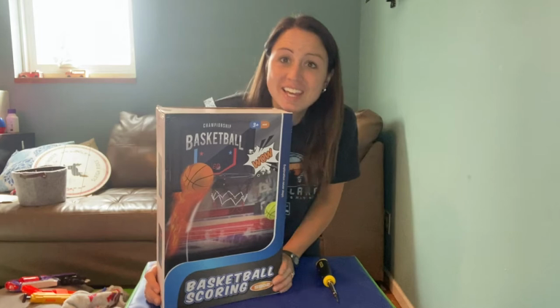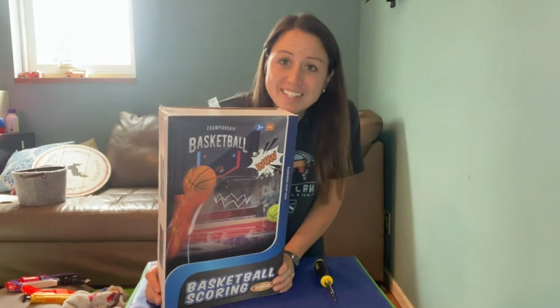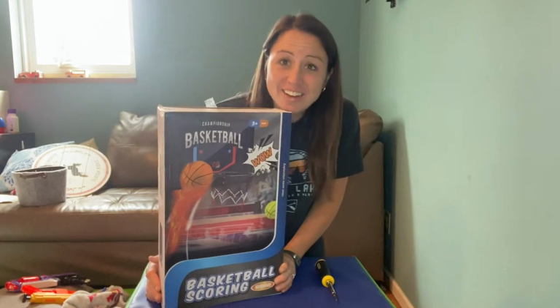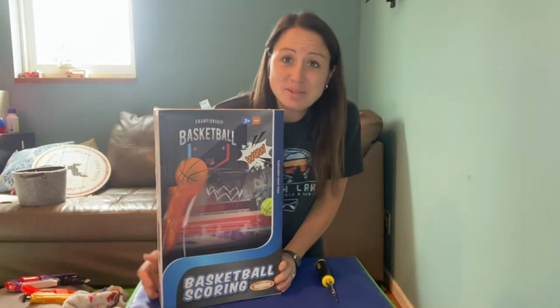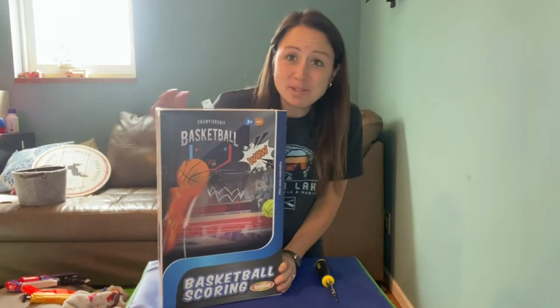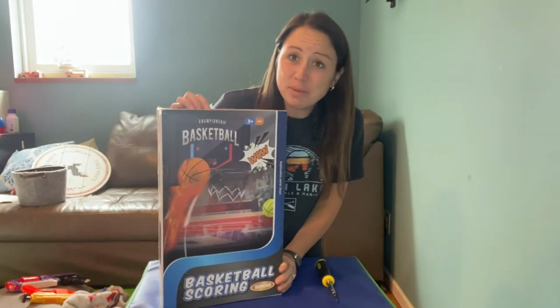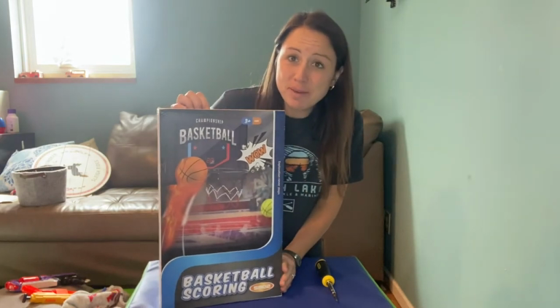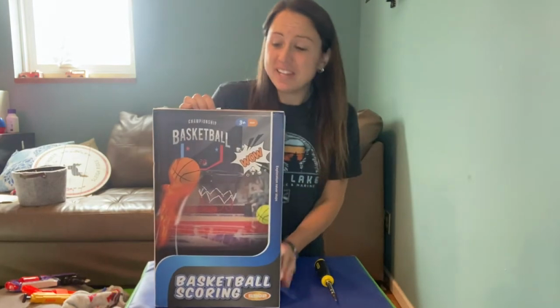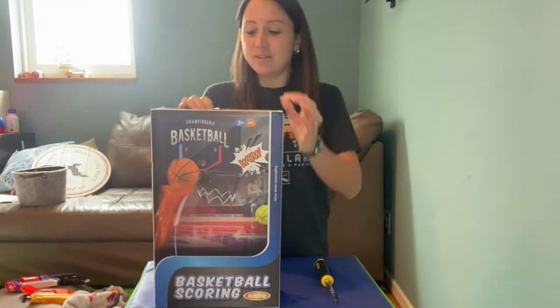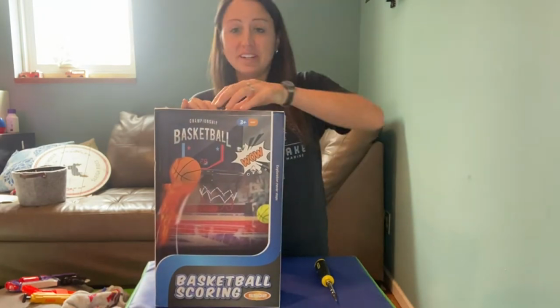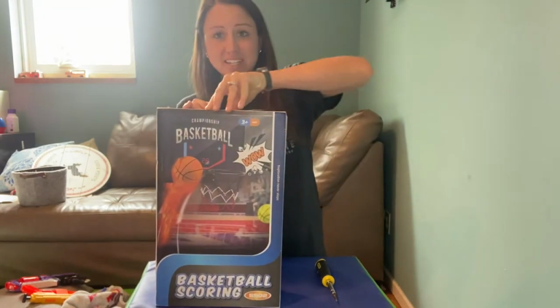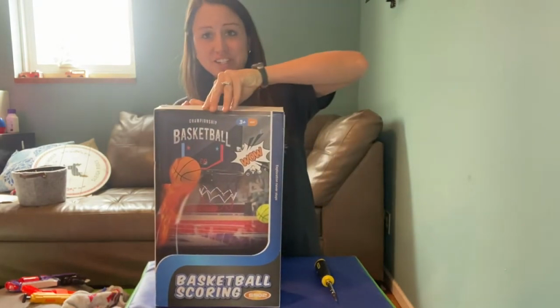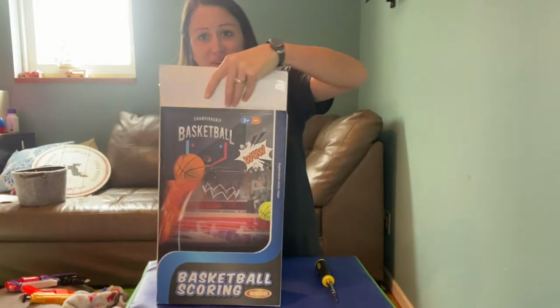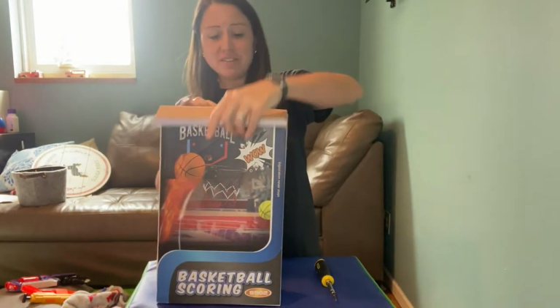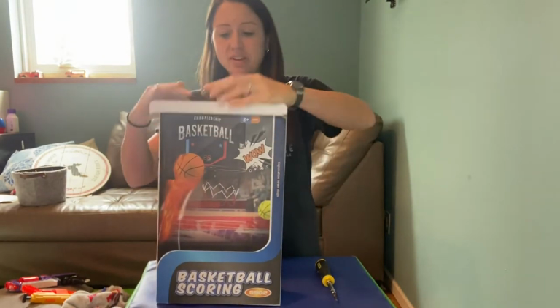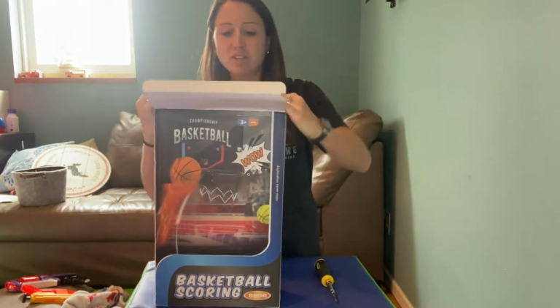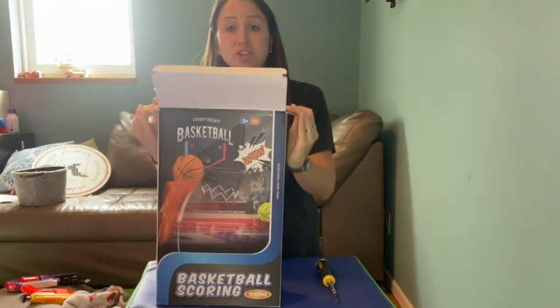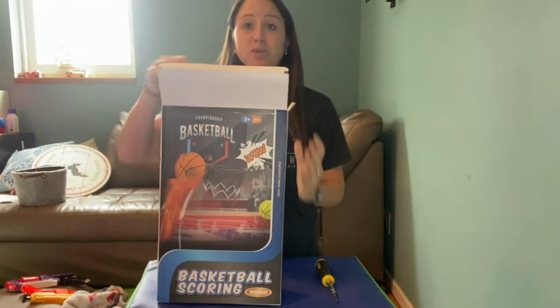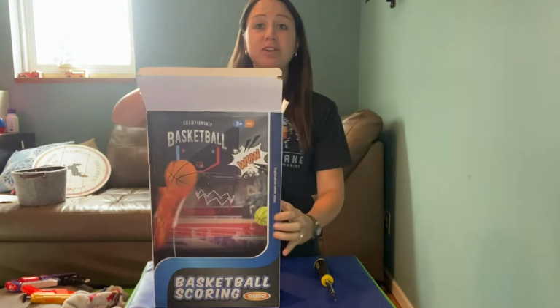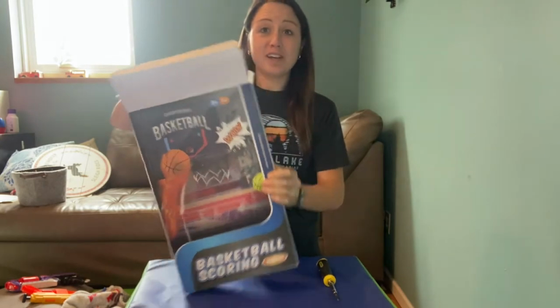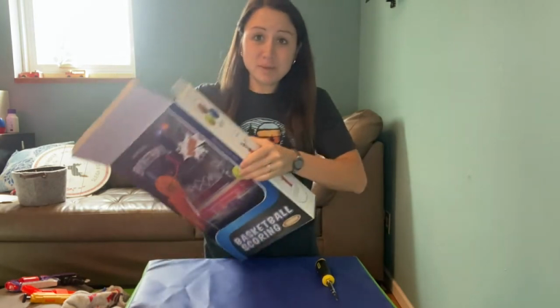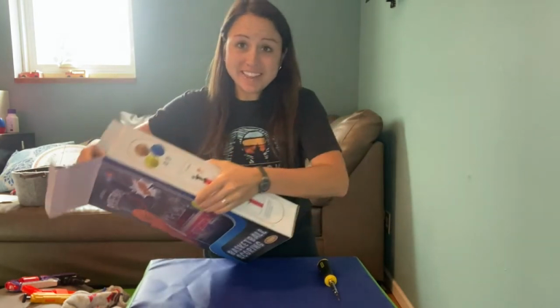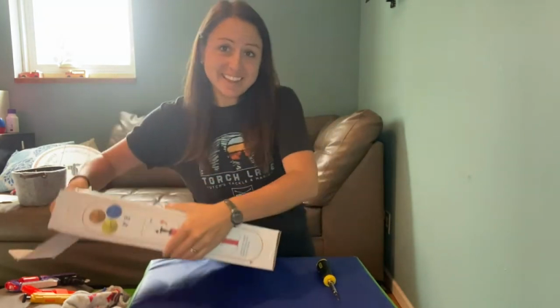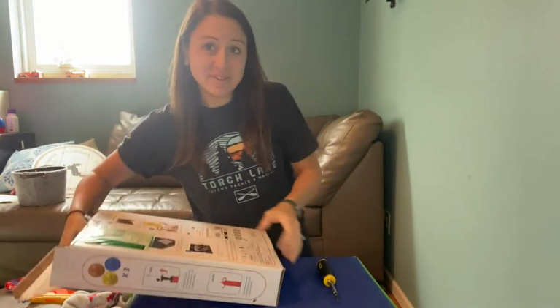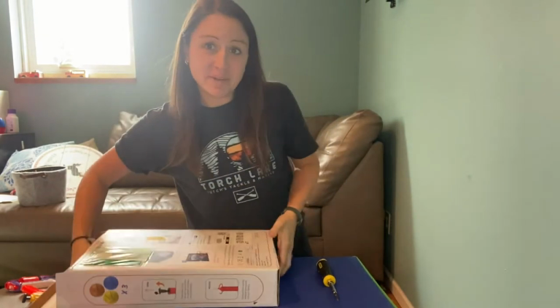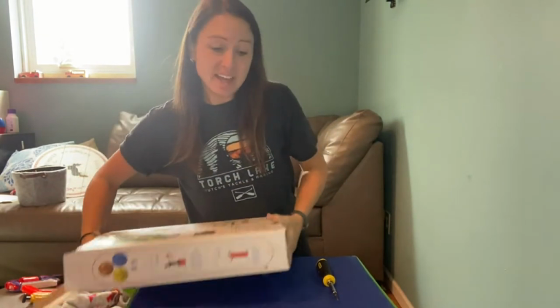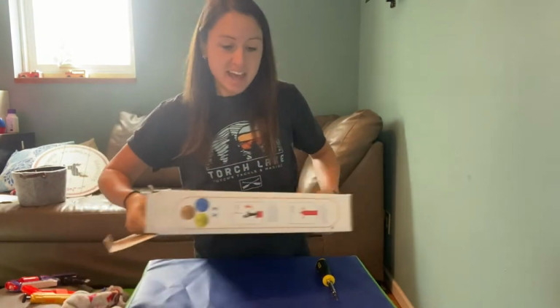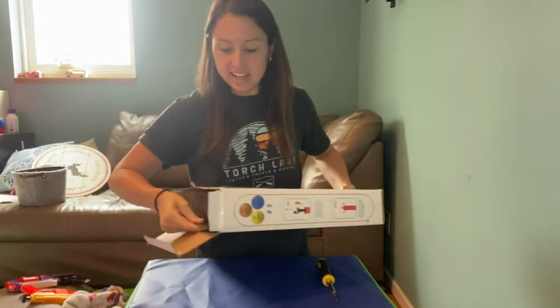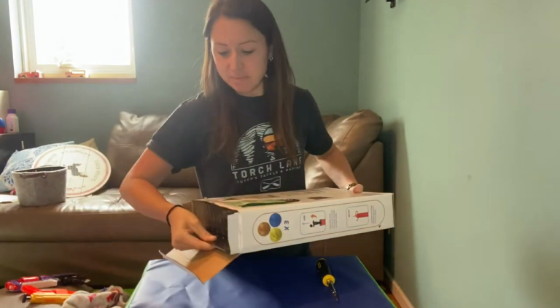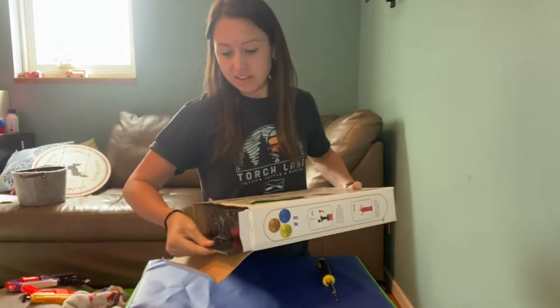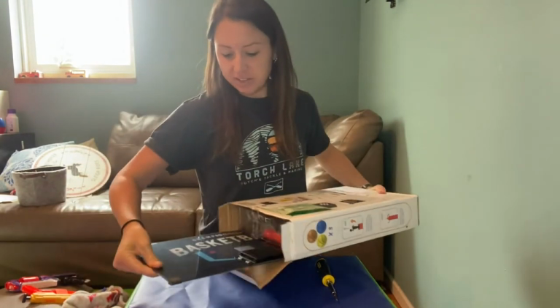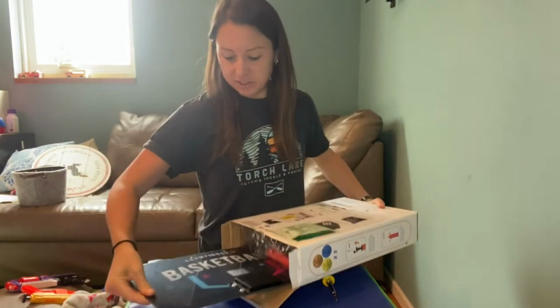Today our new basketball hoop came in and we are excited to show it off. I'm going to show you what all it comes with and then we will hang it up in our living room.